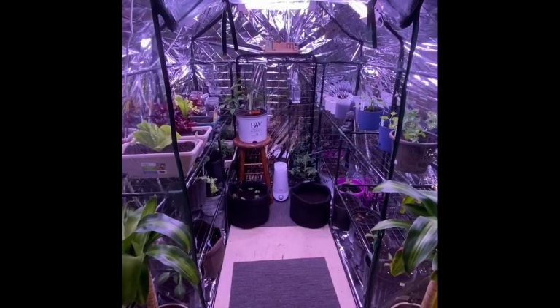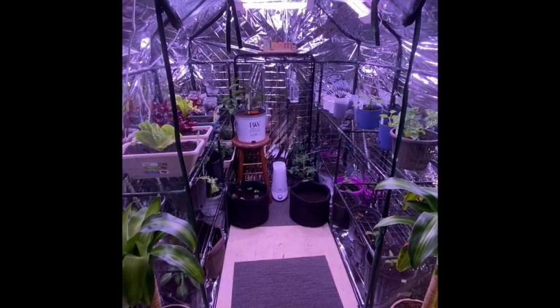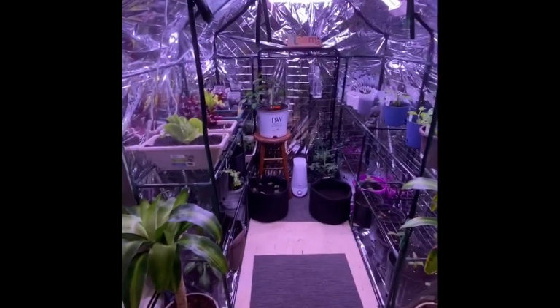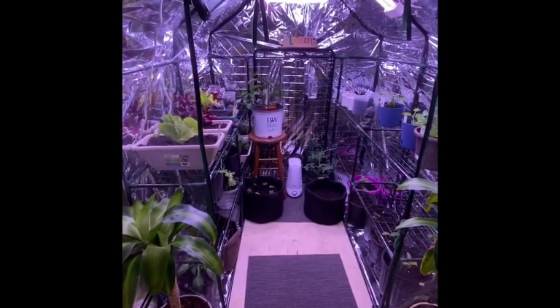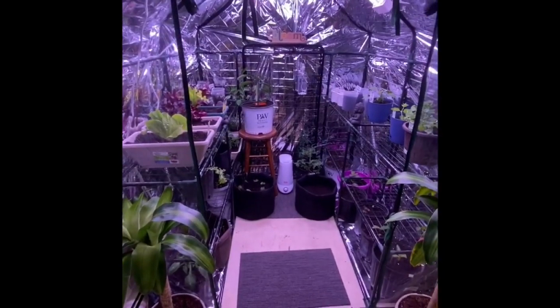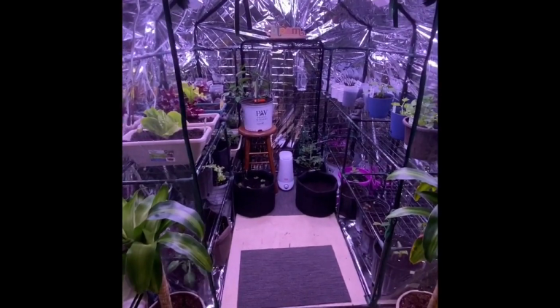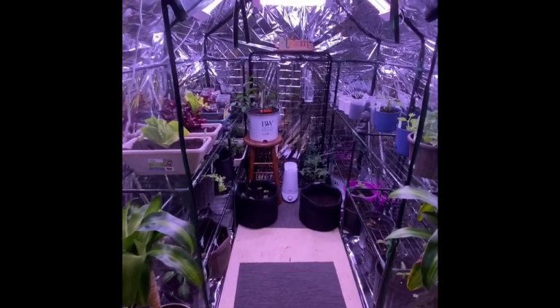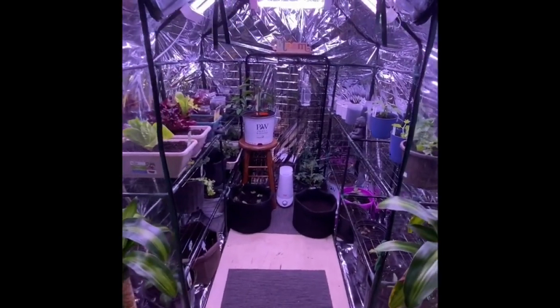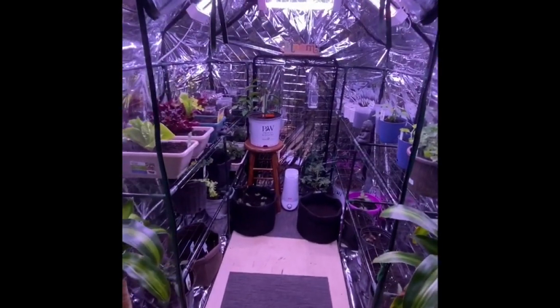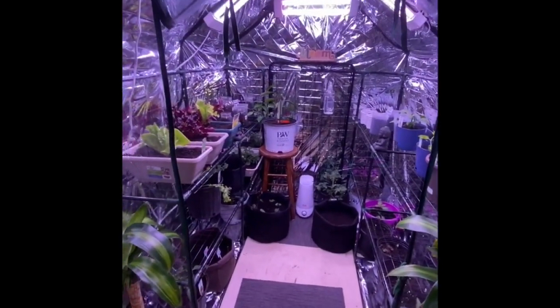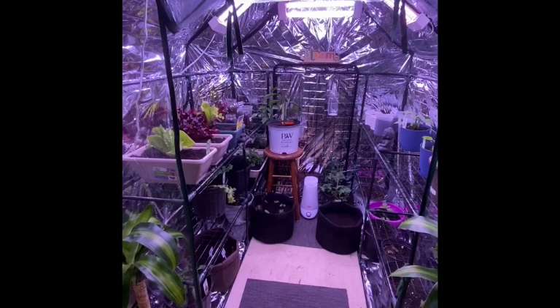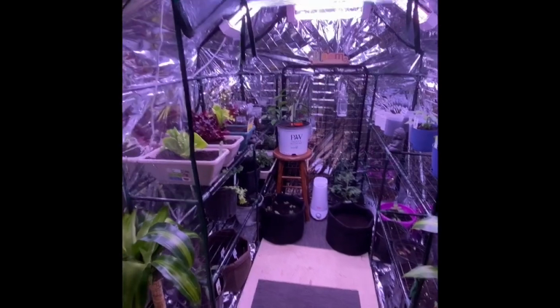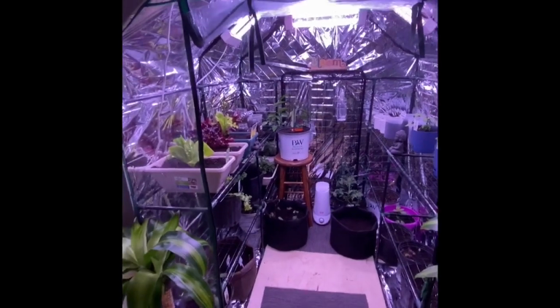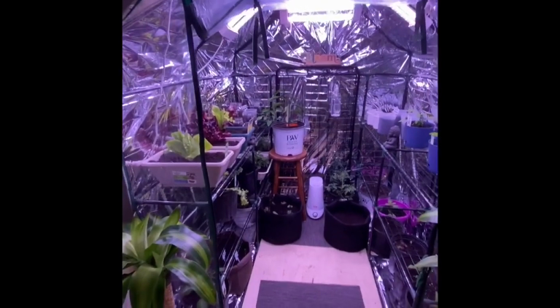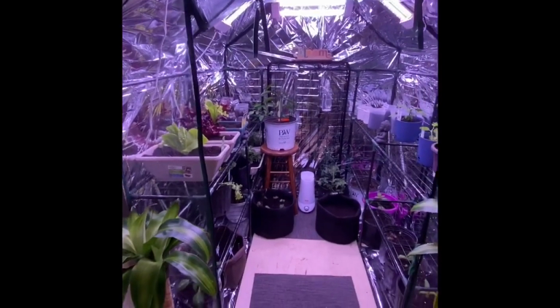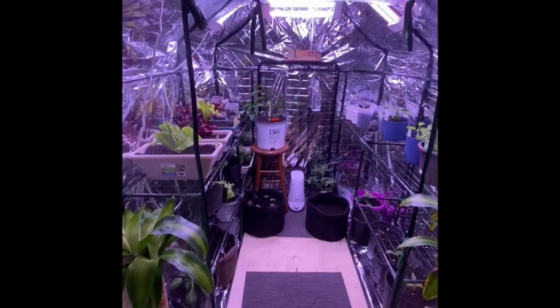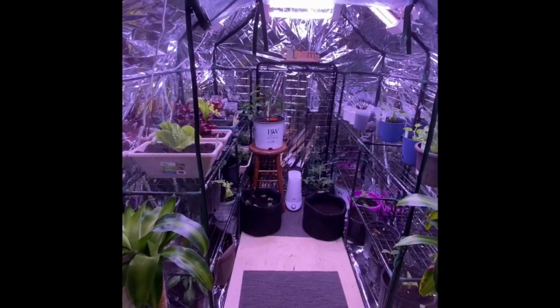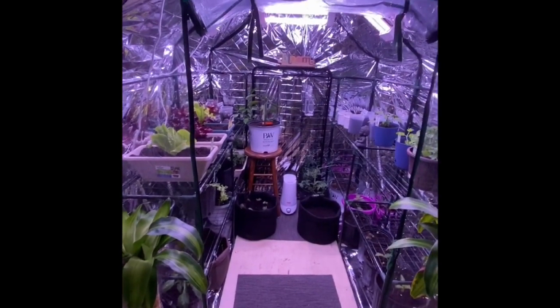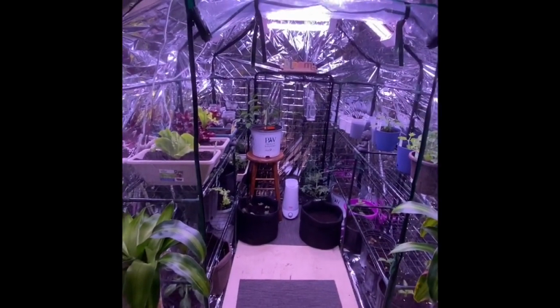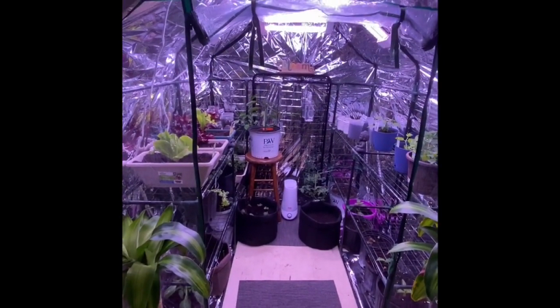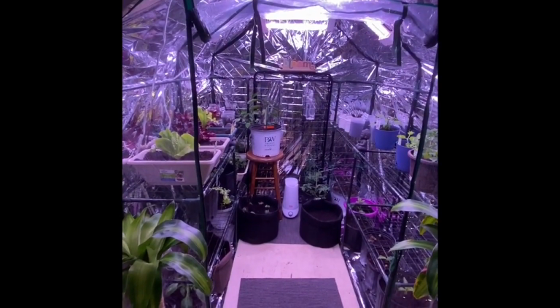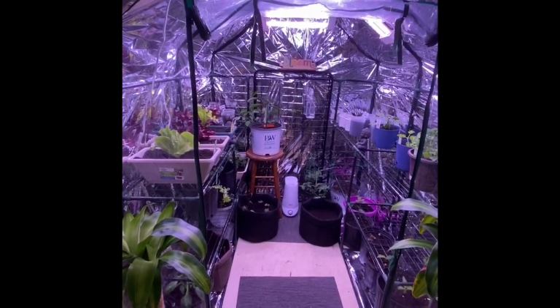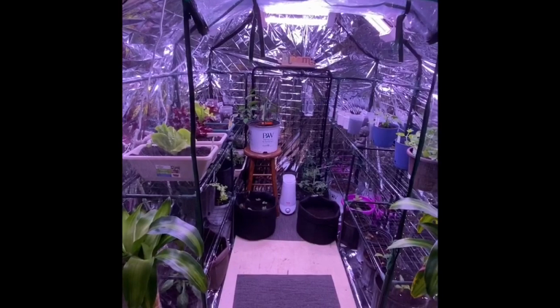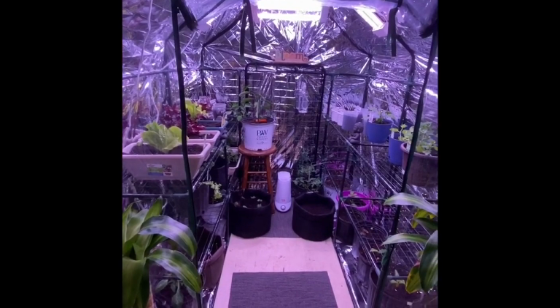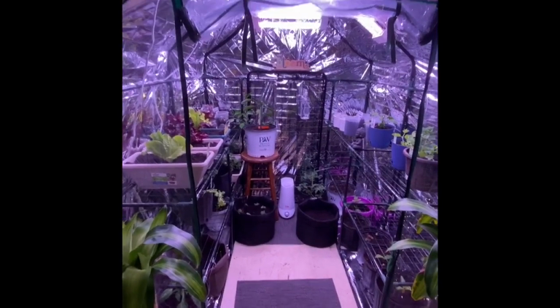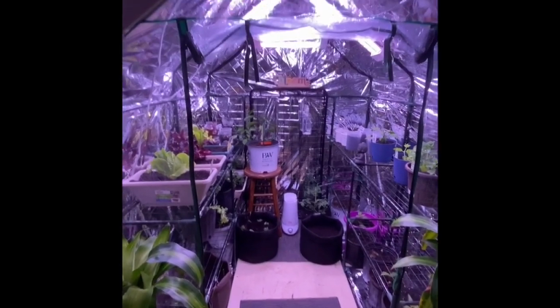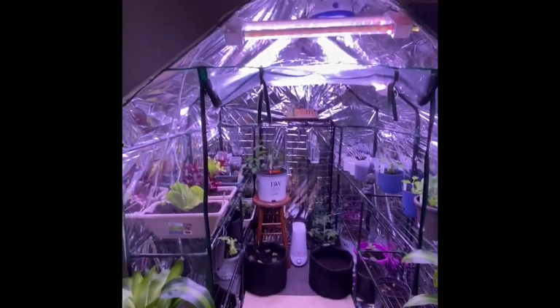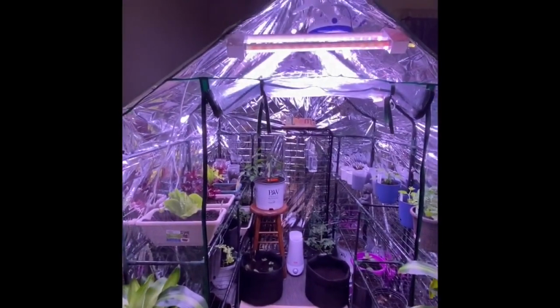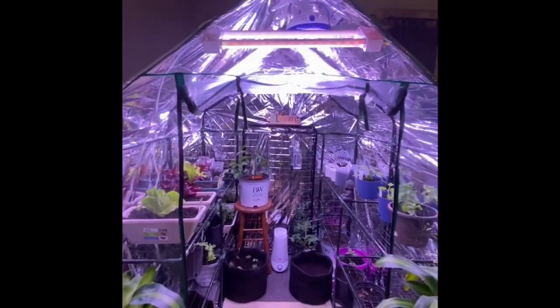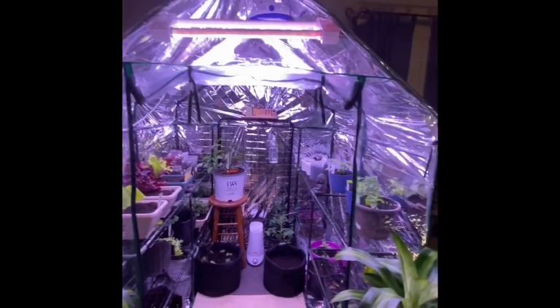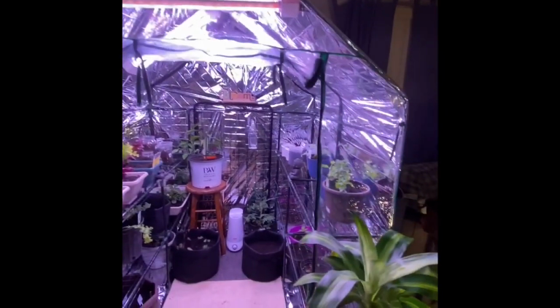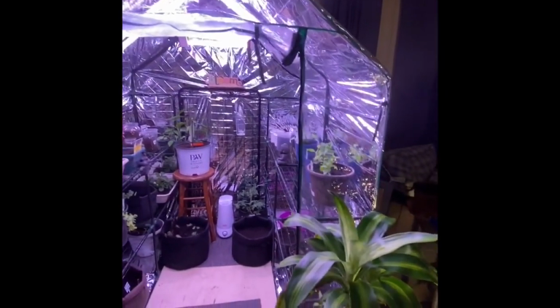Hi guys. So I told you I'd be starting a garden inside. We're going to be gardening inside because of where I live and I don't want to garden outside. So I bought myself a greenhouse, as you guys can see.